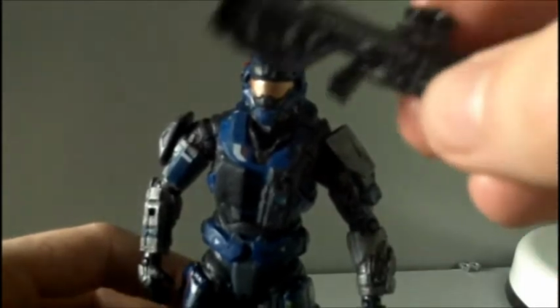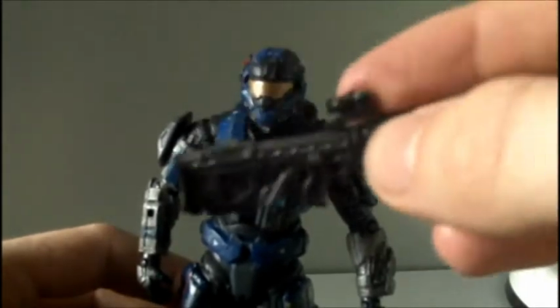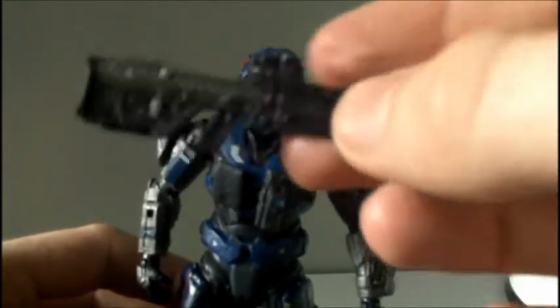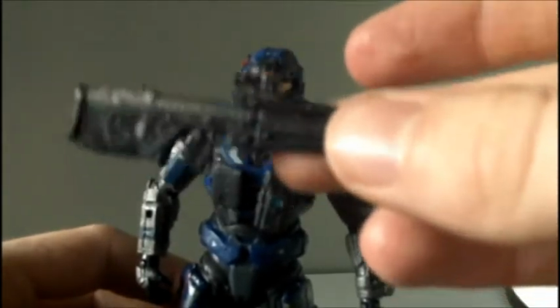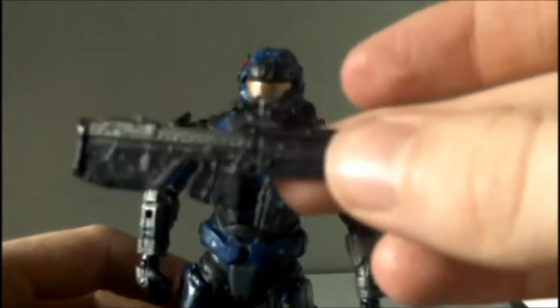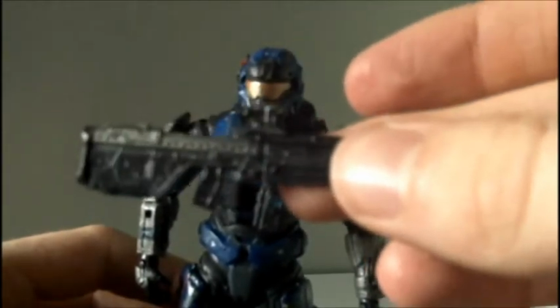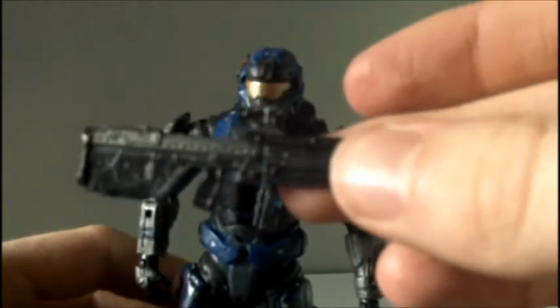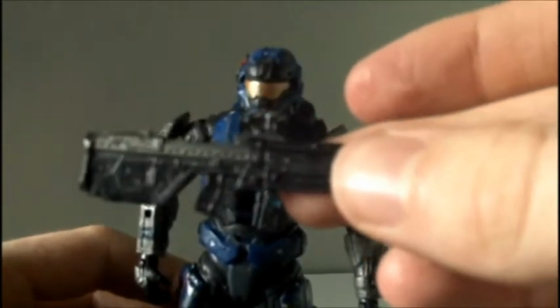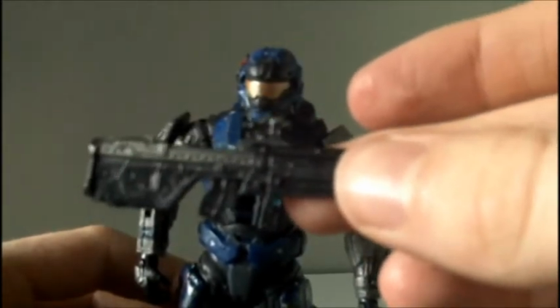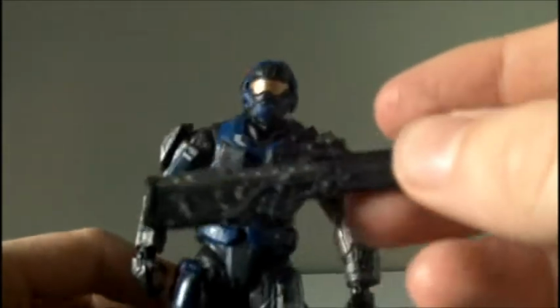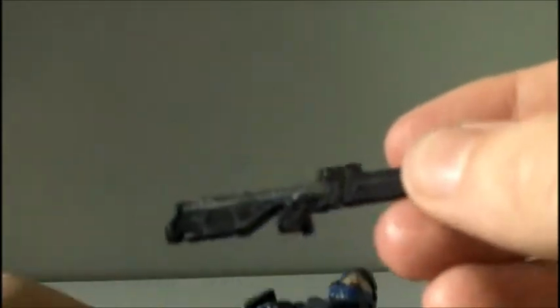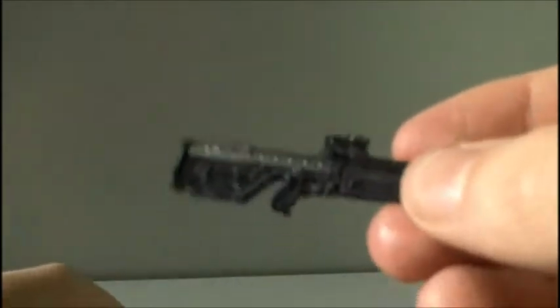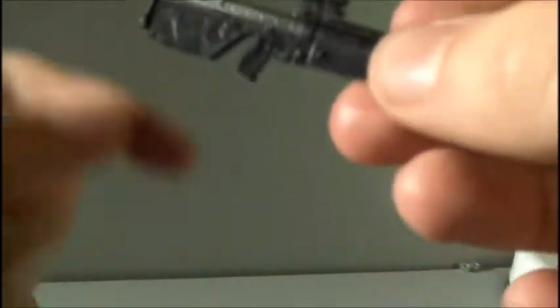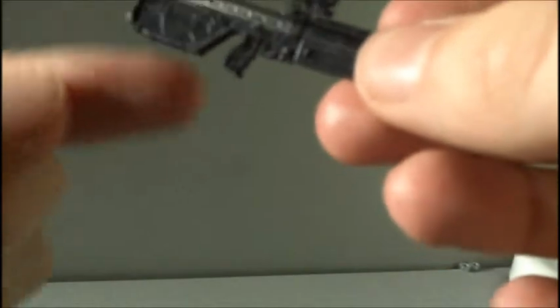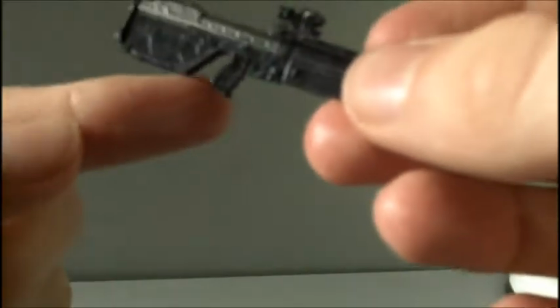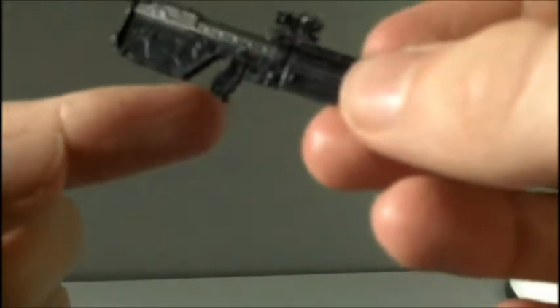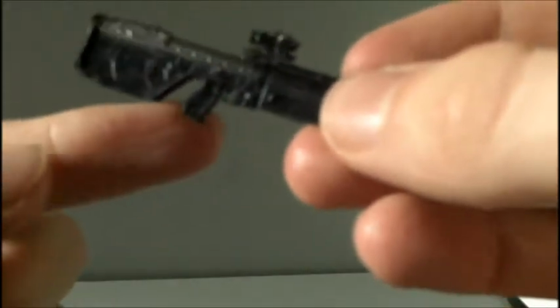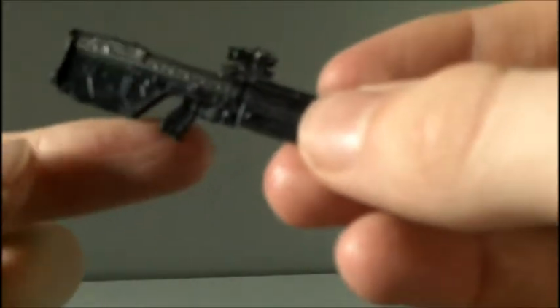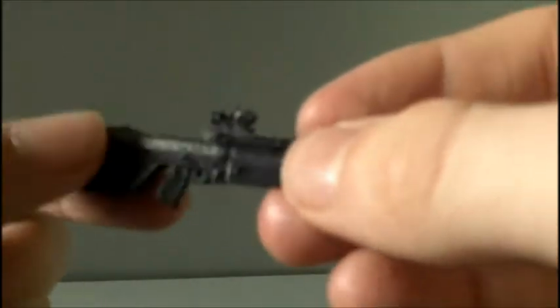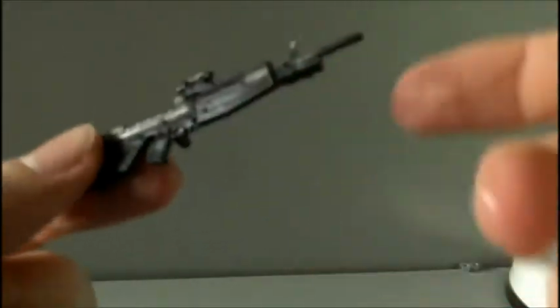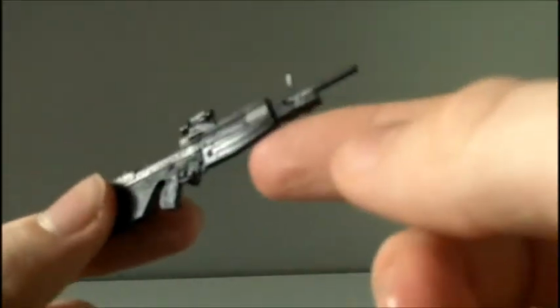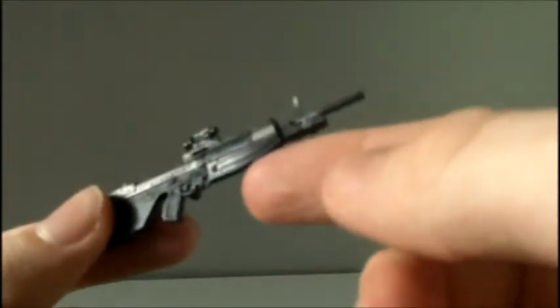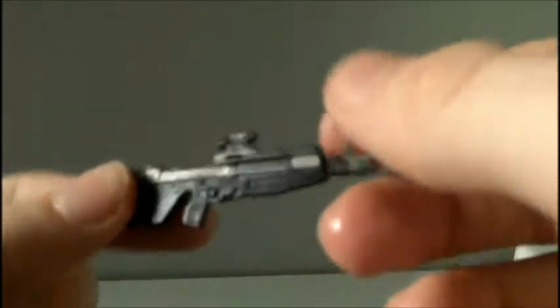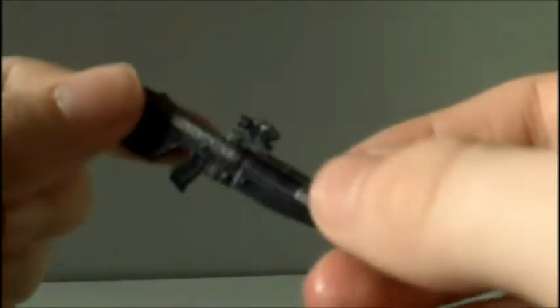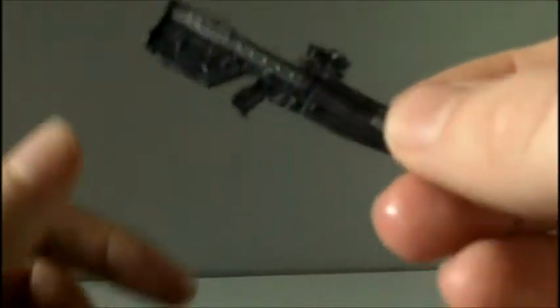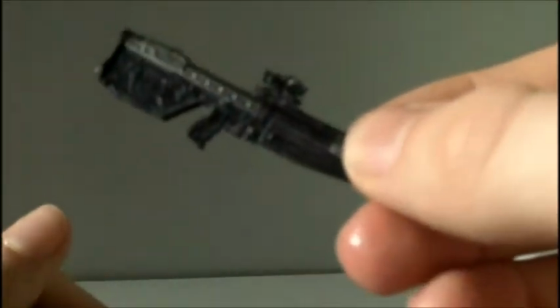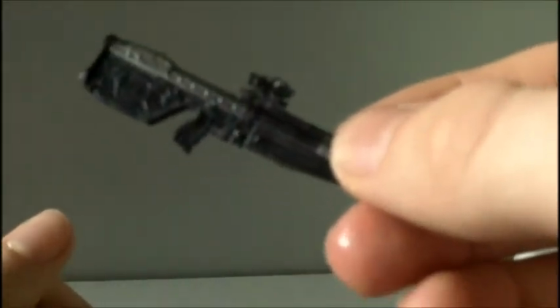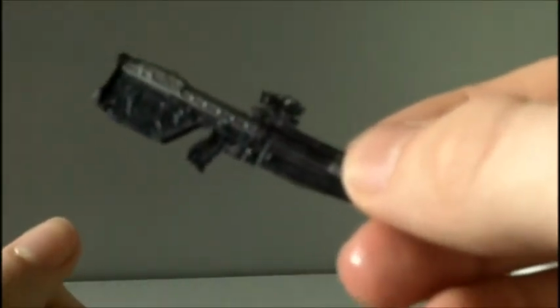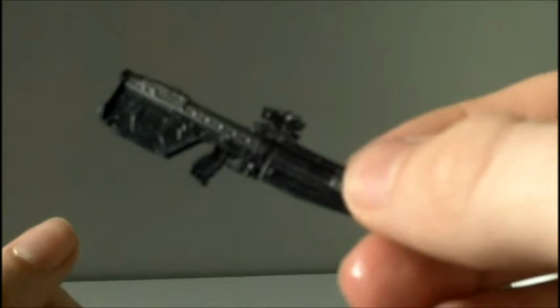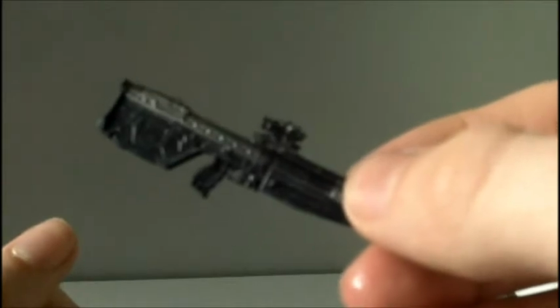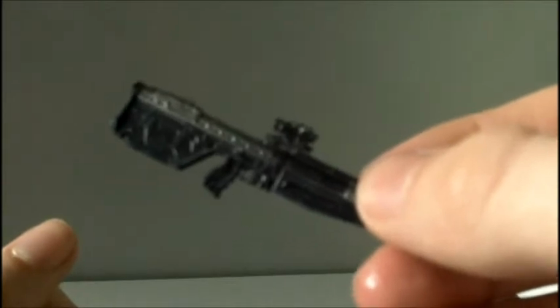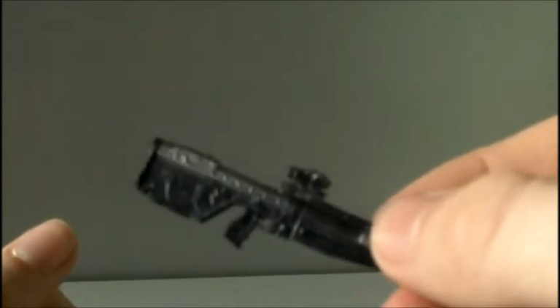The figure can hold the DMR very well. His hand just clips into this bit here and the other one just pops onto there — very easy to hold.